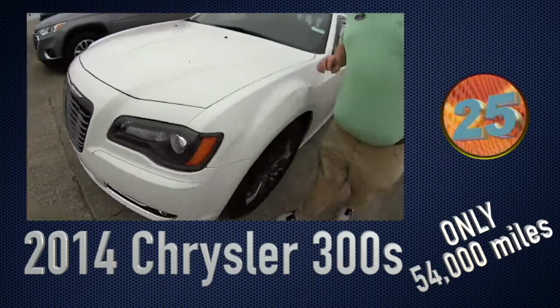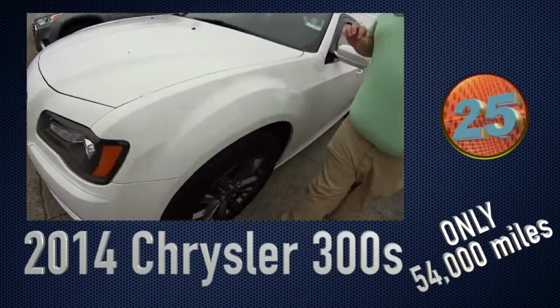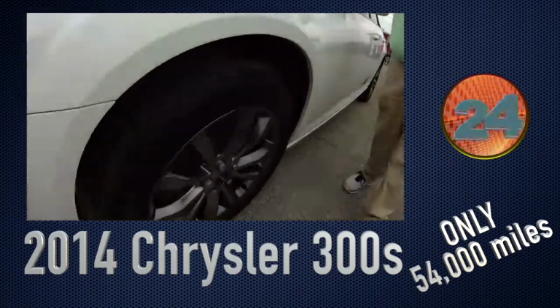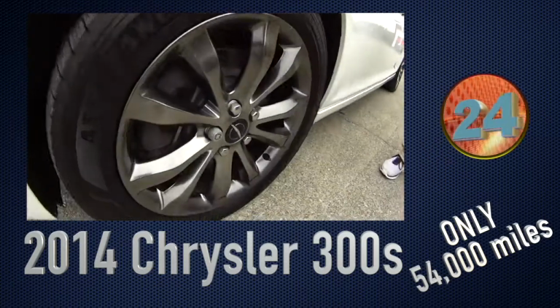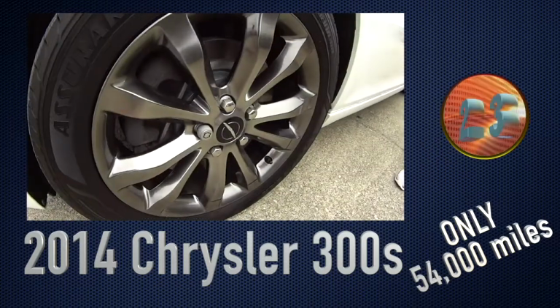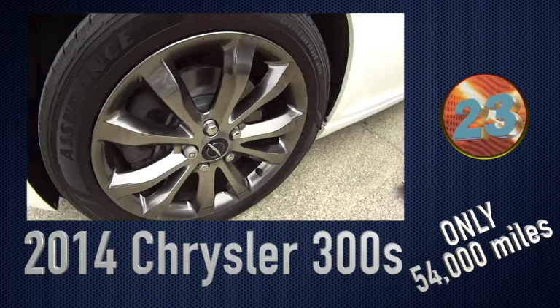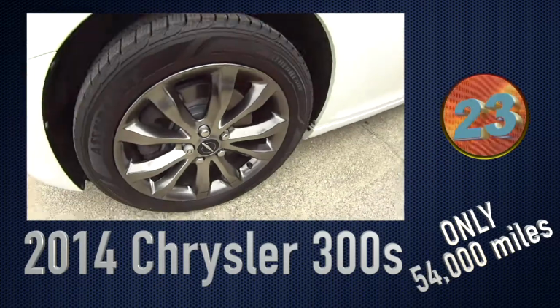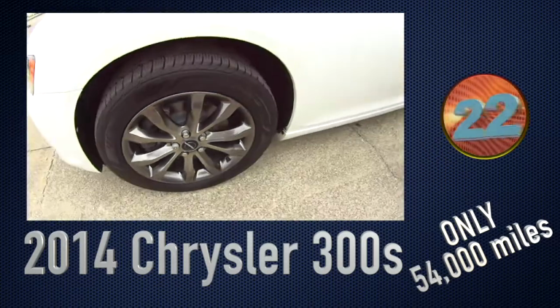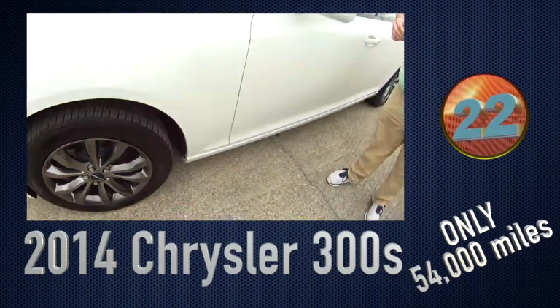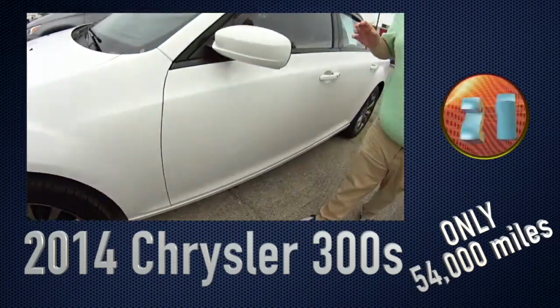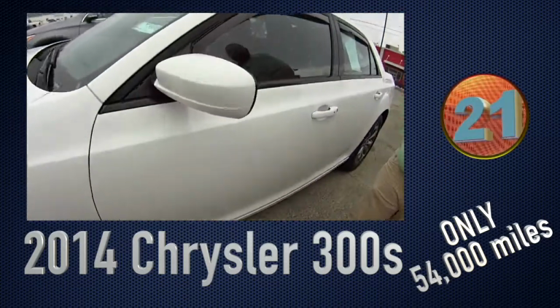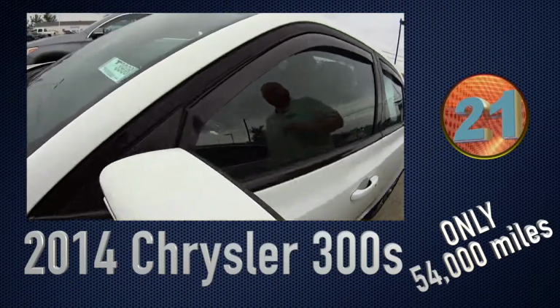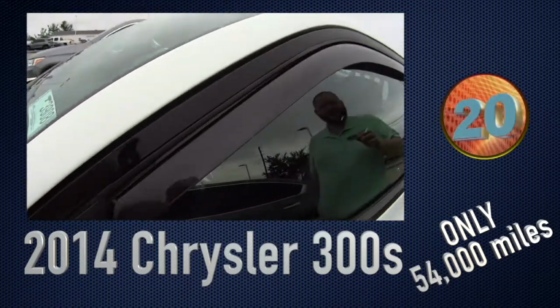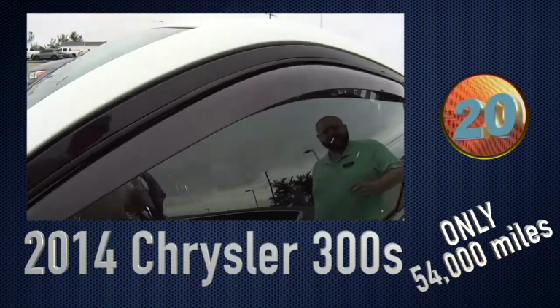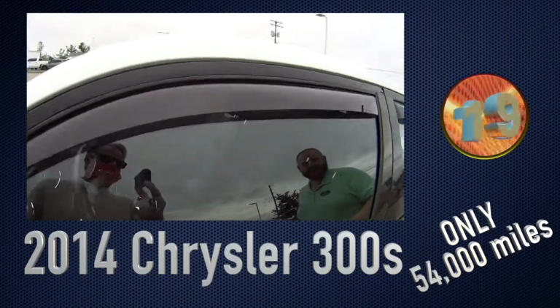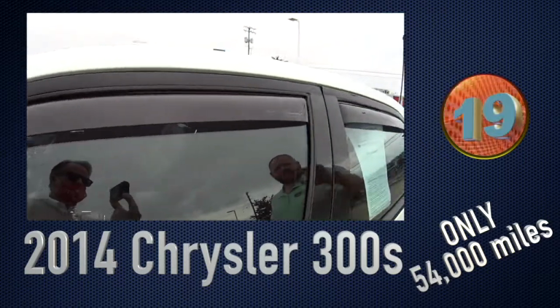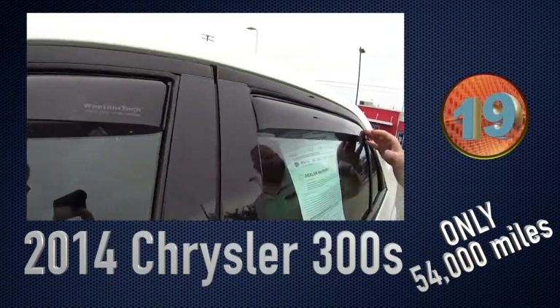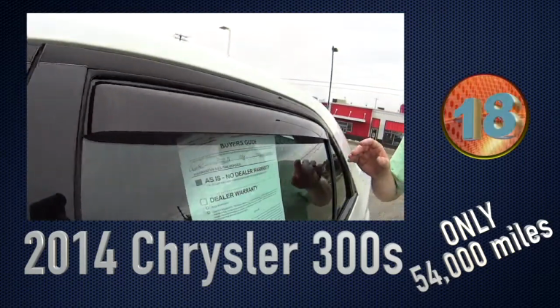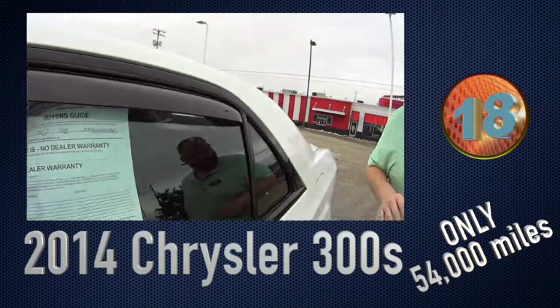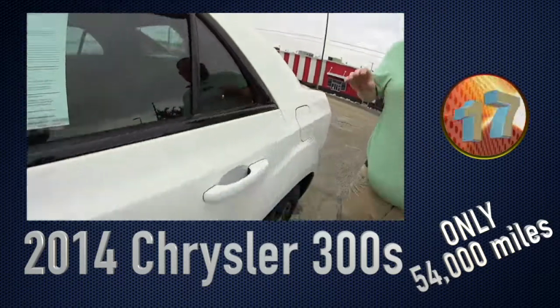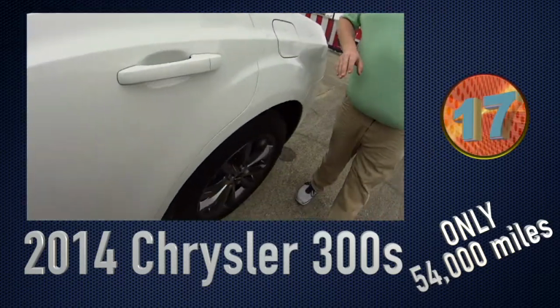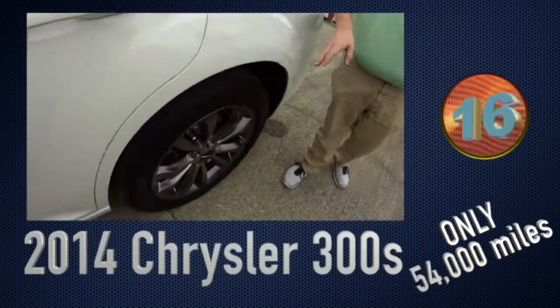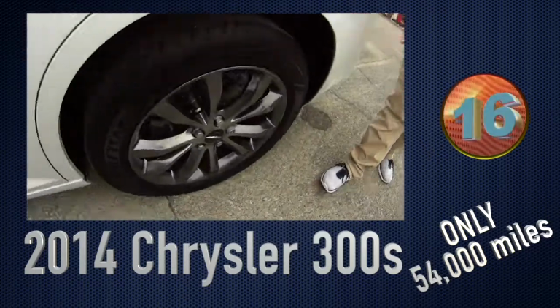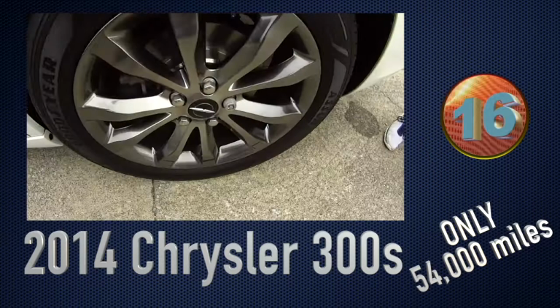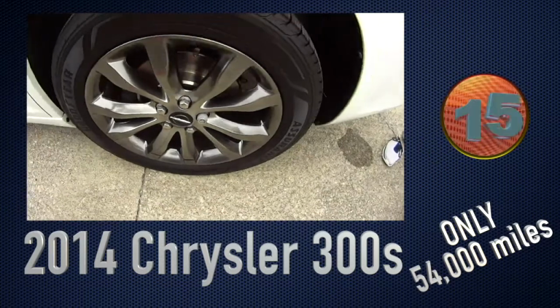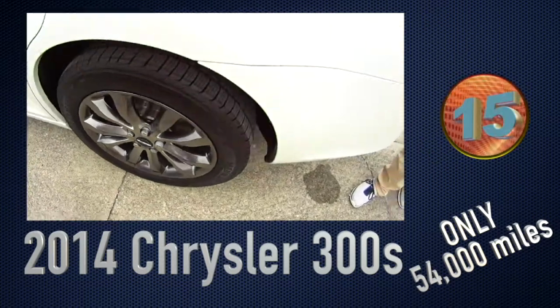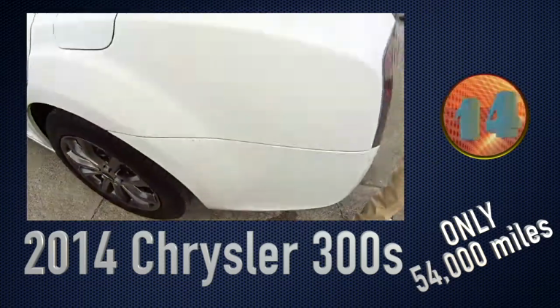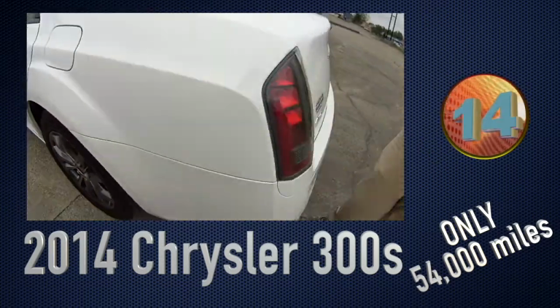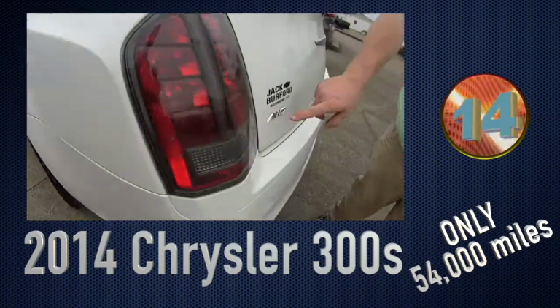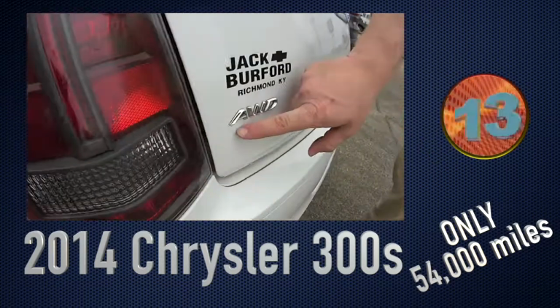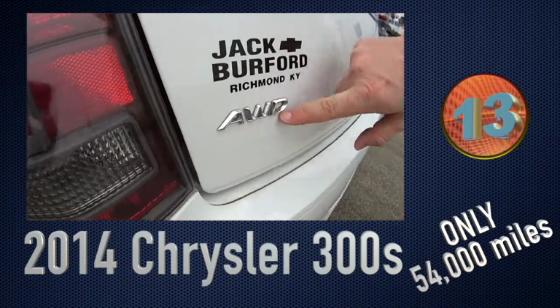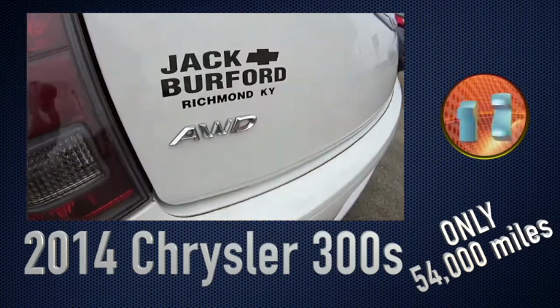That's right, it's an S — not a C — which means it is sporty. It's got sport shifting, paddle shifting, and leather interior. It's got the WeatherTech rain guards on it. Of course, it's white in color. It's got these nice wheels — those are actually Chrysler accessory wheels. And it is all-wheel drive.